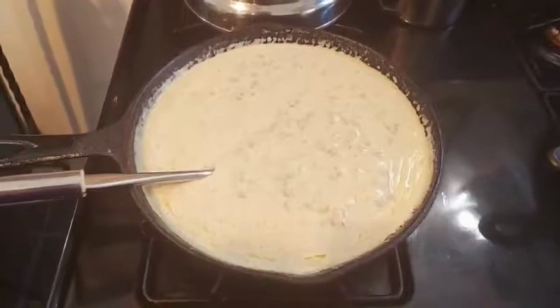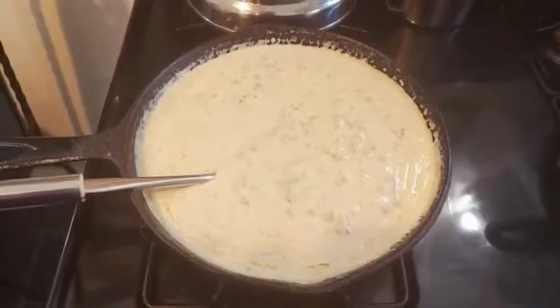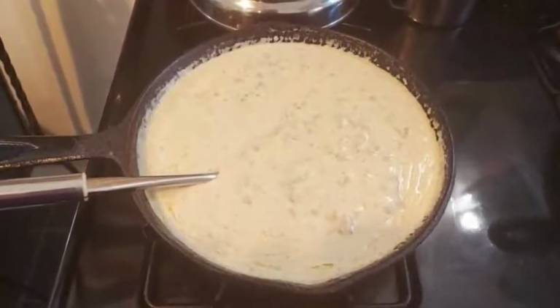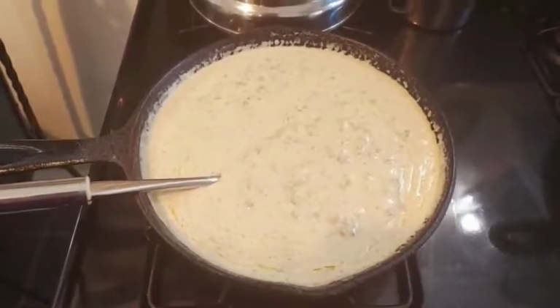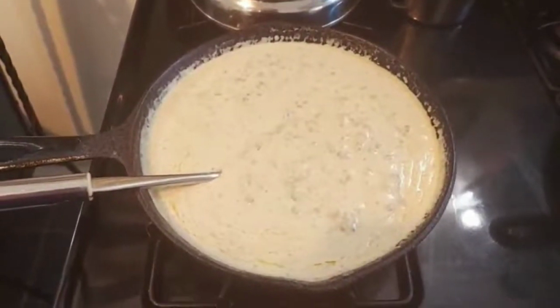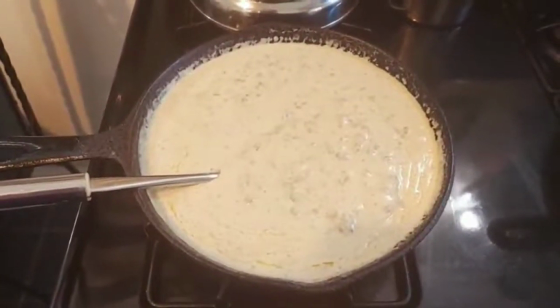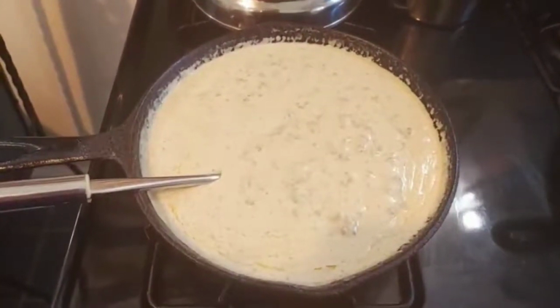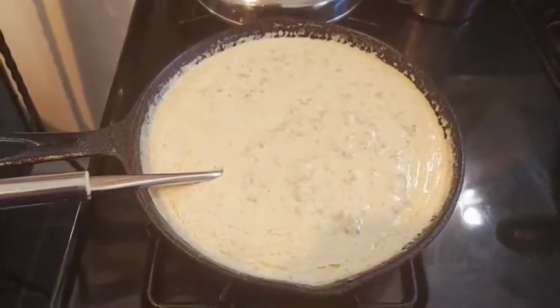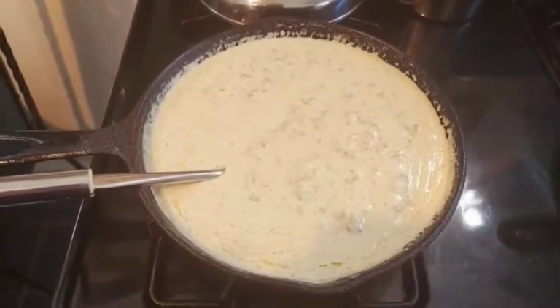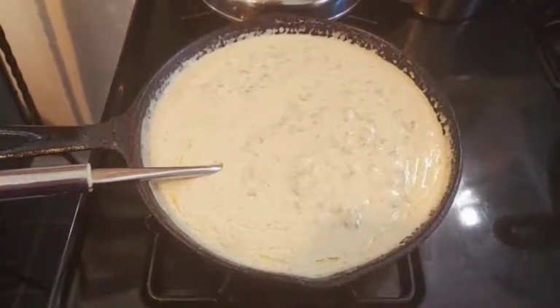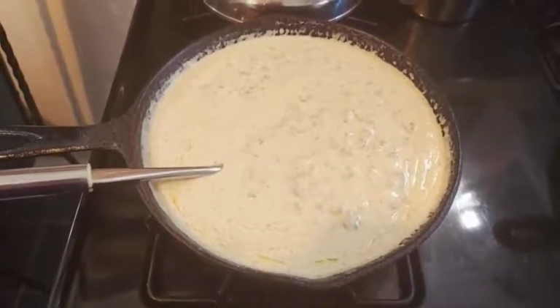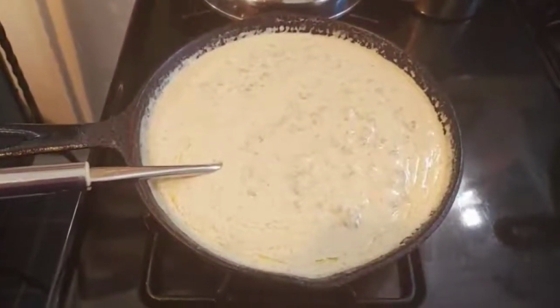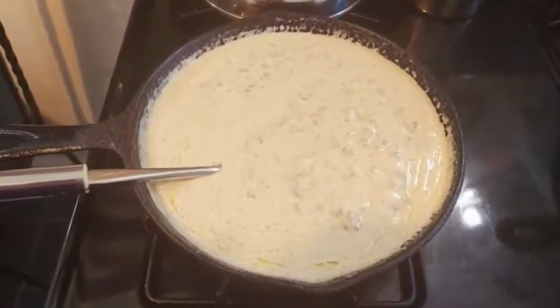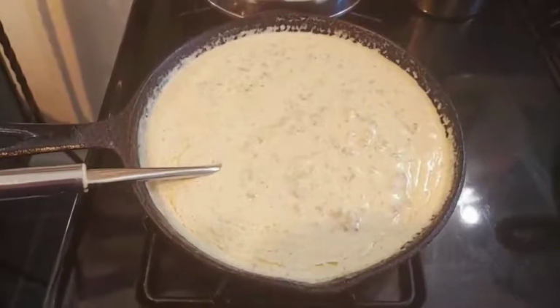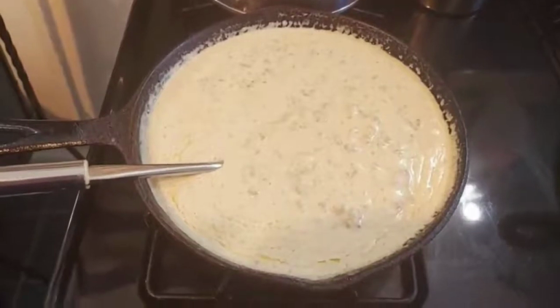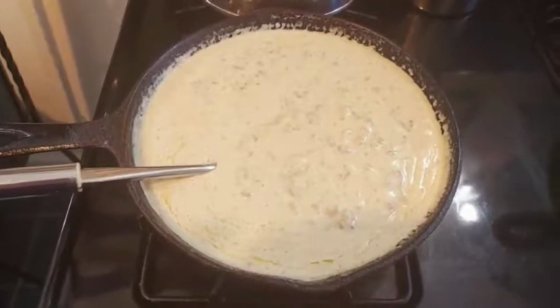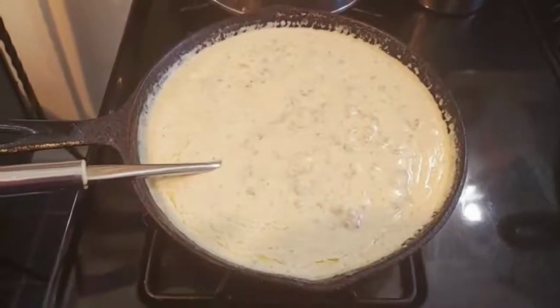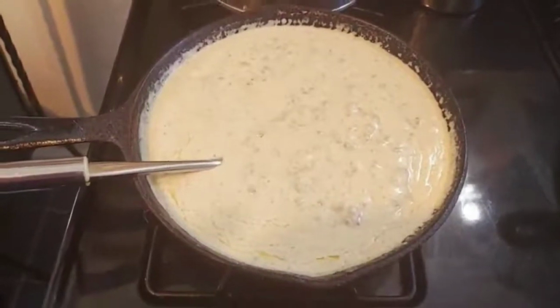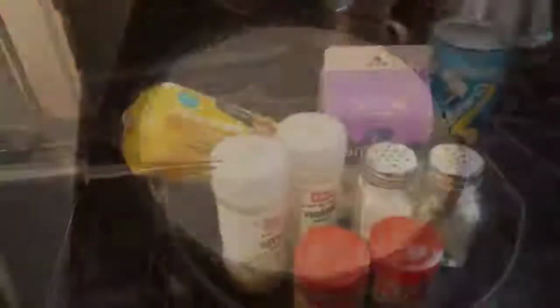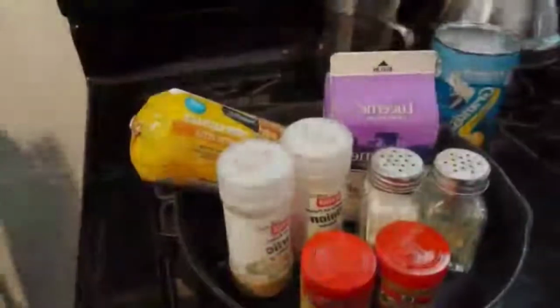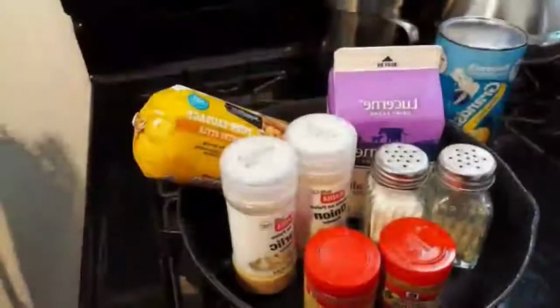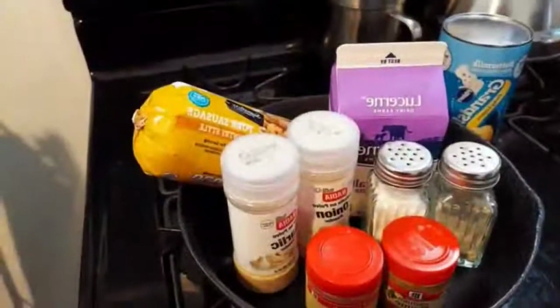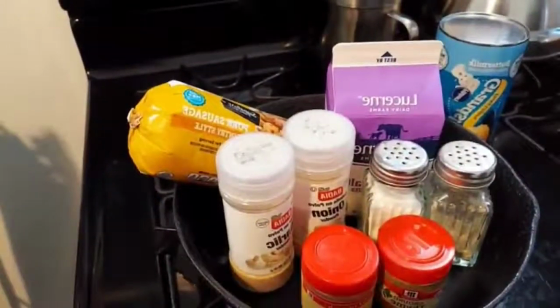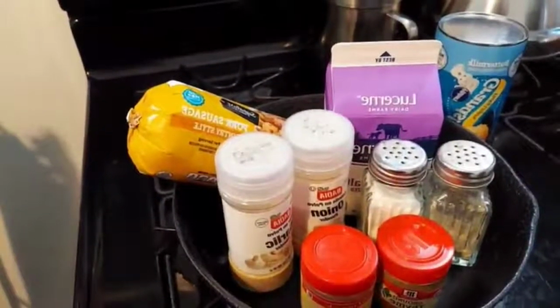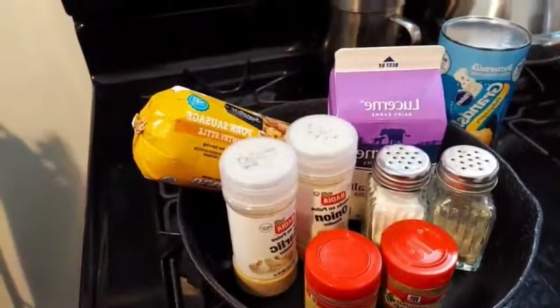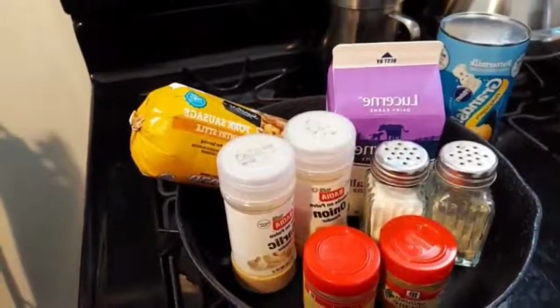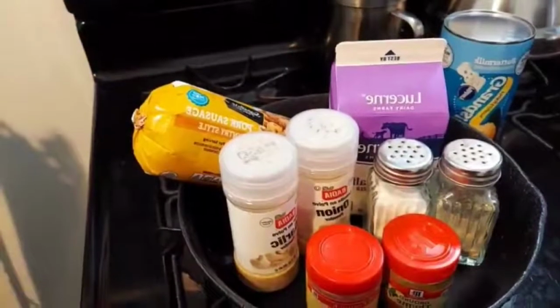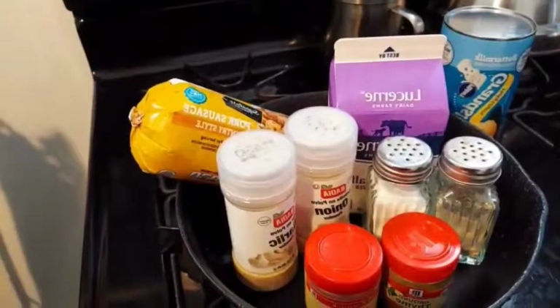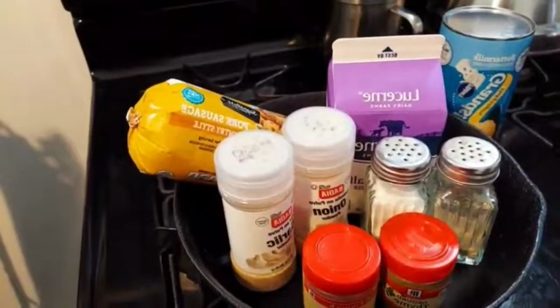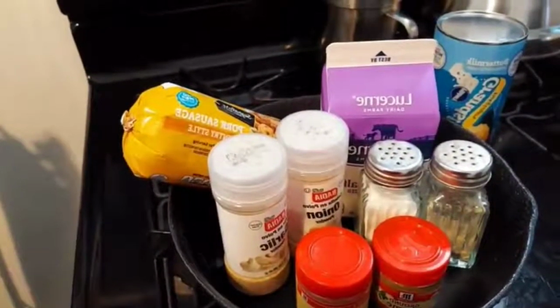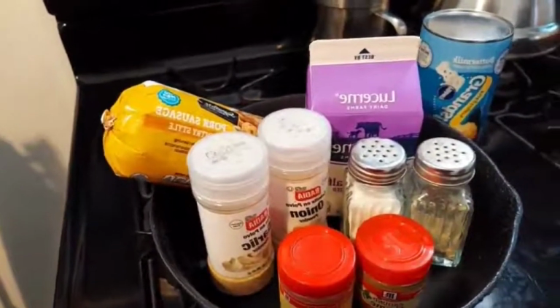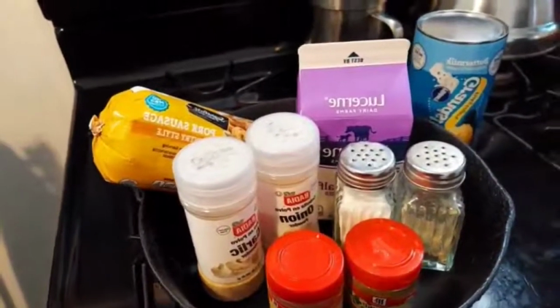We are ready. Don't forget, let's cook with ease. Love you guys. Let's make some good old country style sausage and gravy.